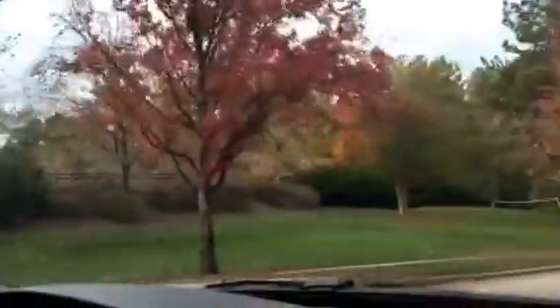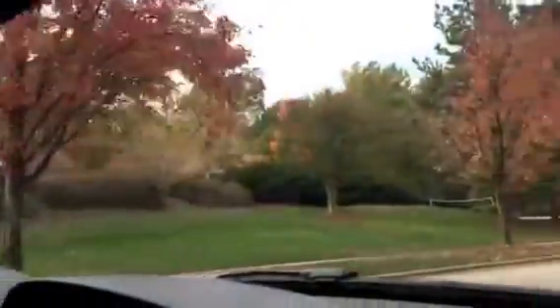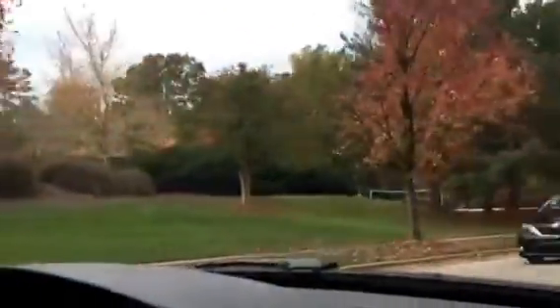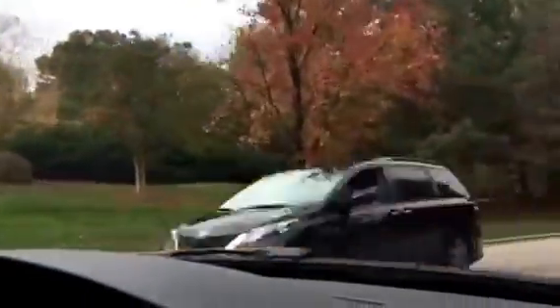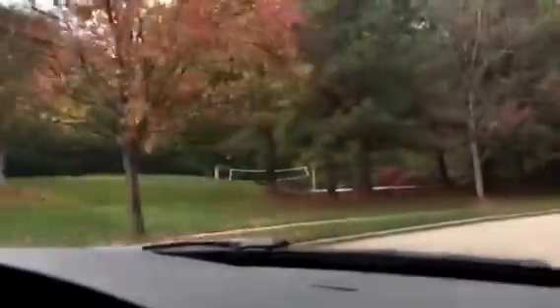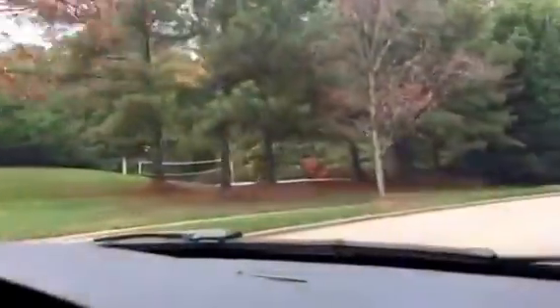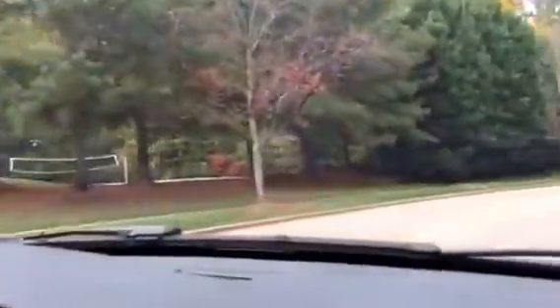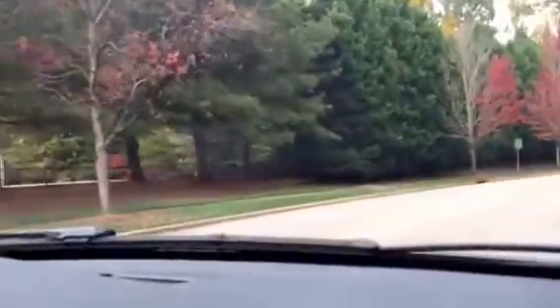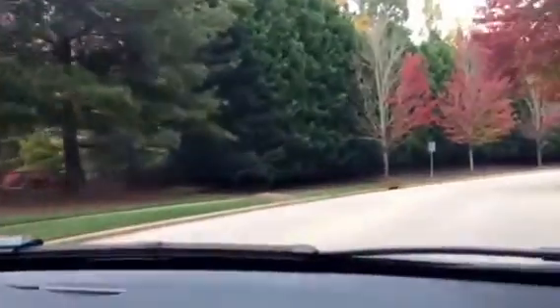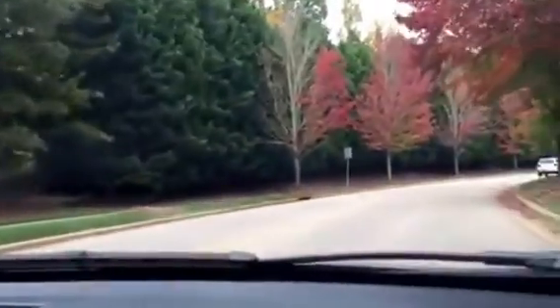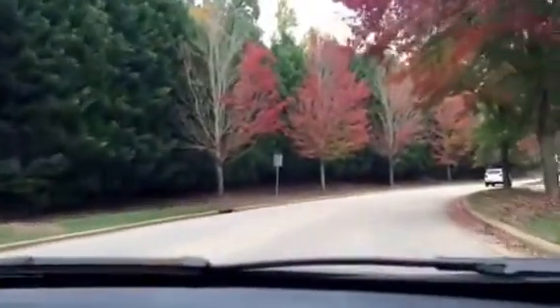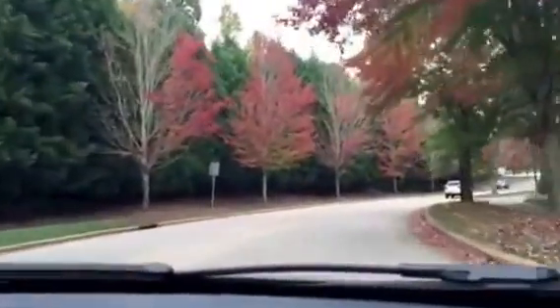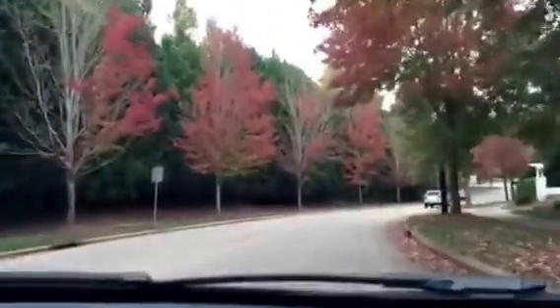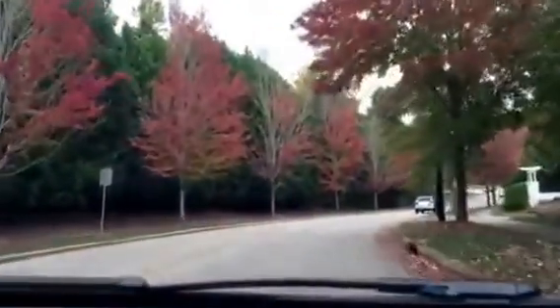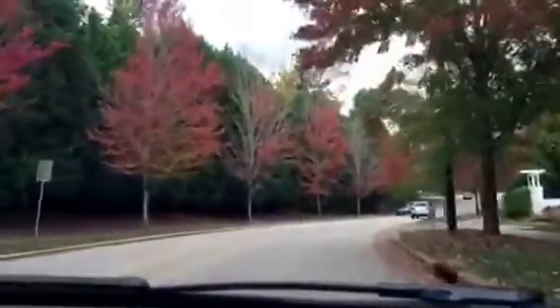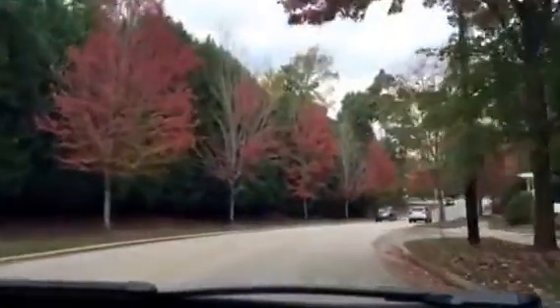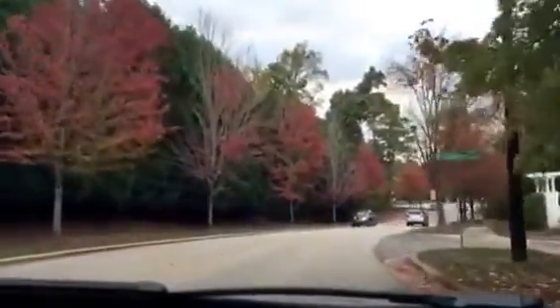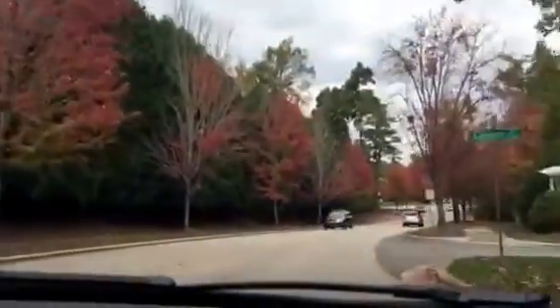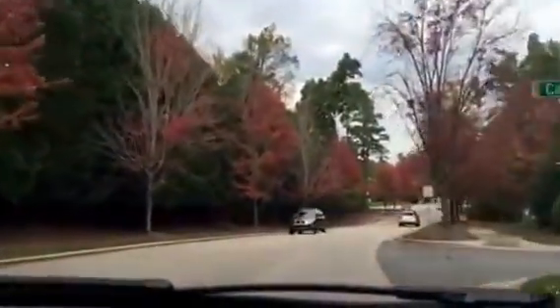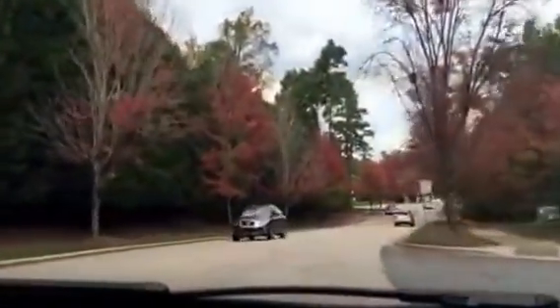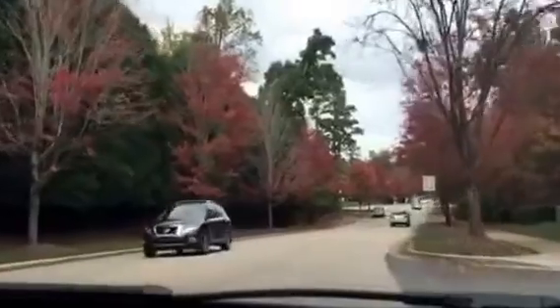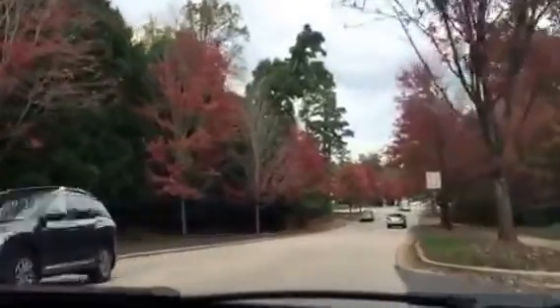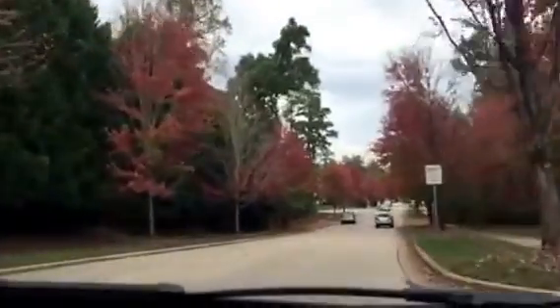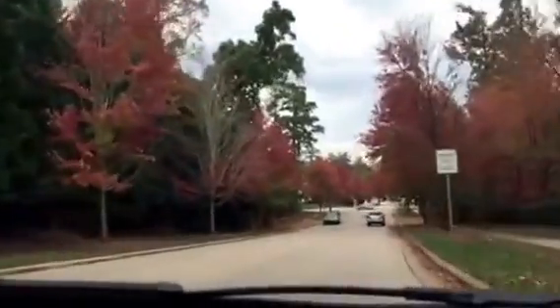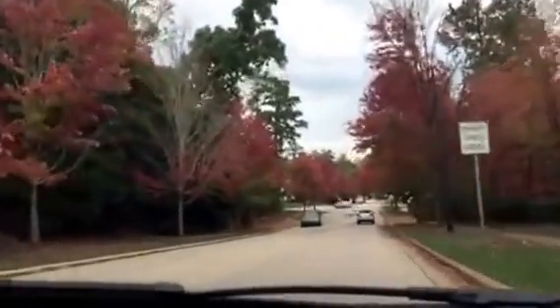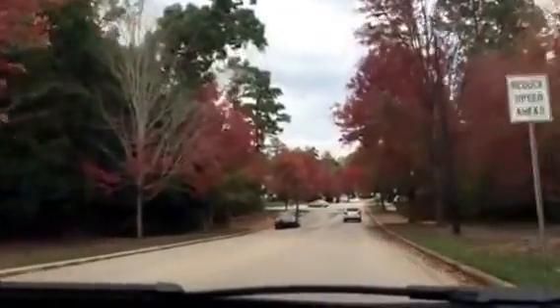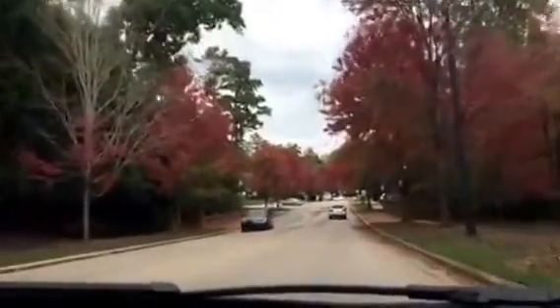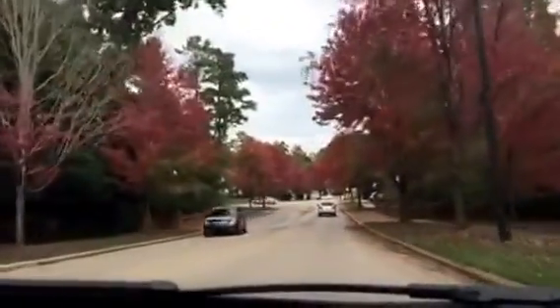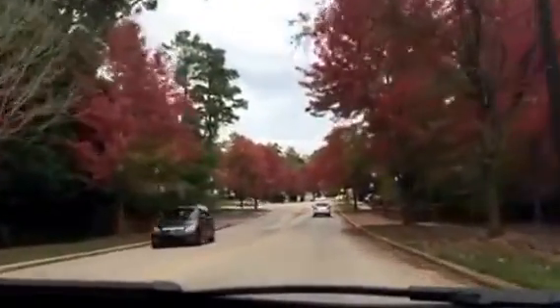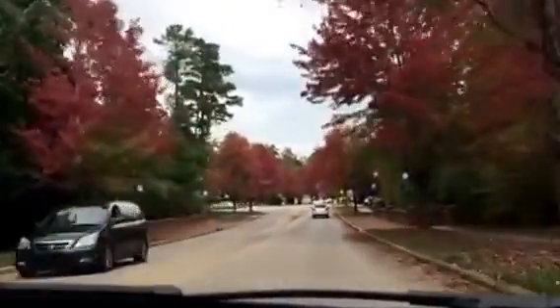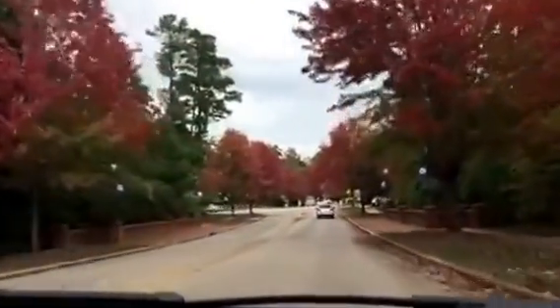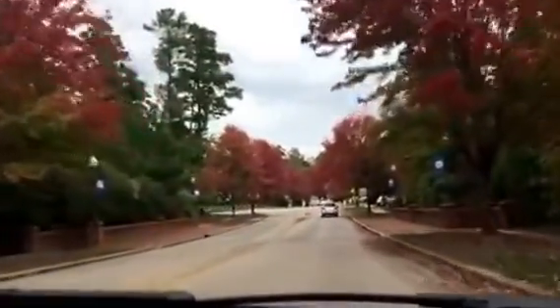As we enter the neighborhood you'll see that it has sidewalks on both sides and beautiful tree-lined streets. It's especially pretty this time of year with everything turning for fall.